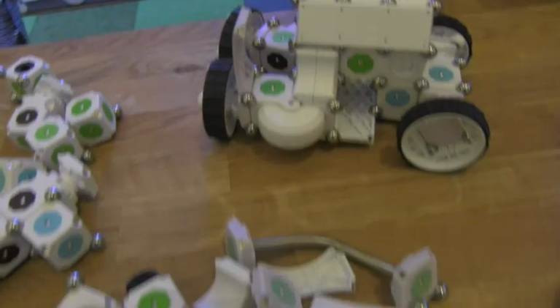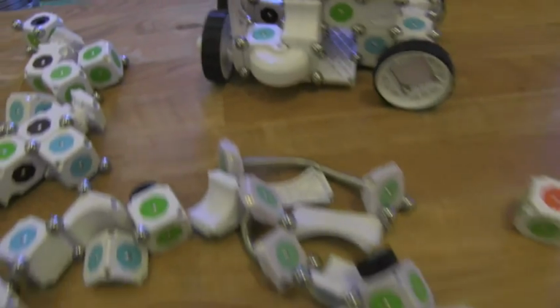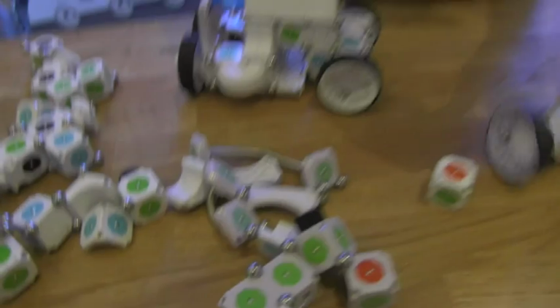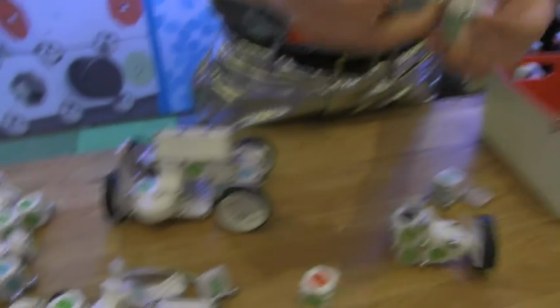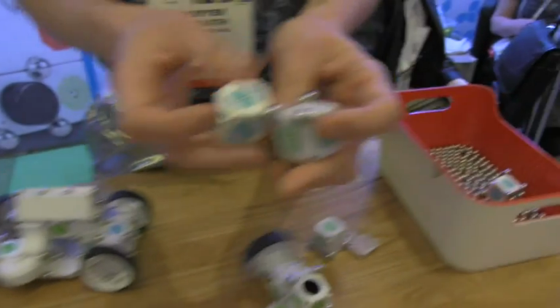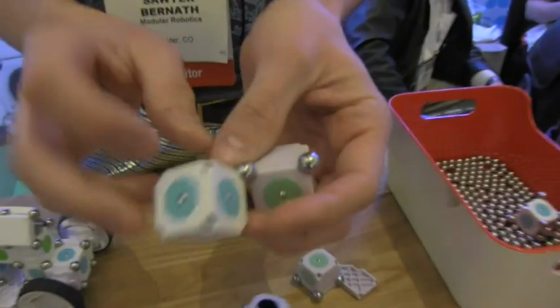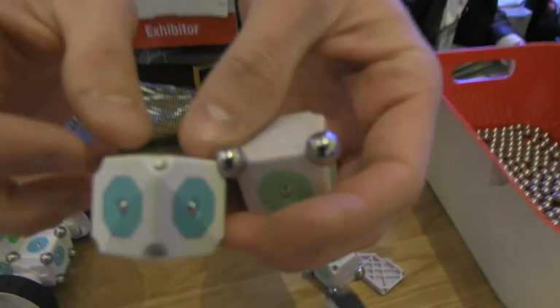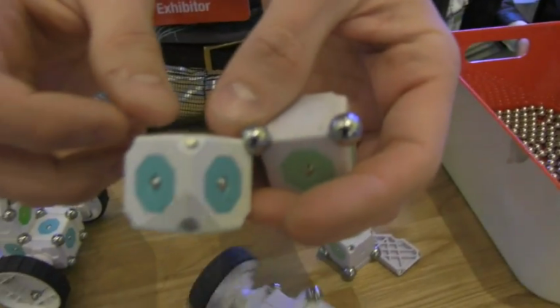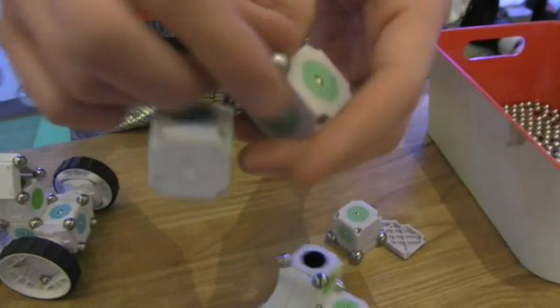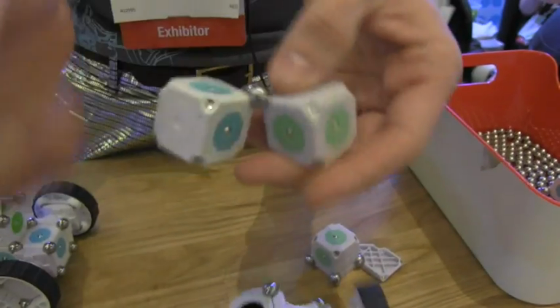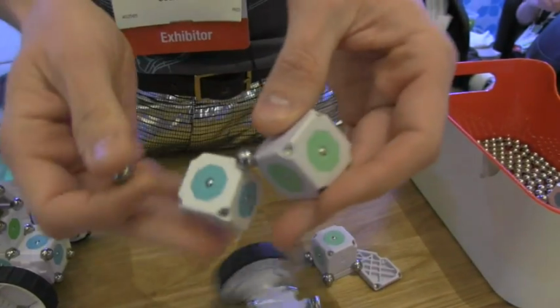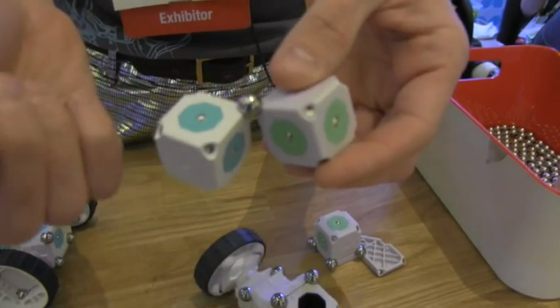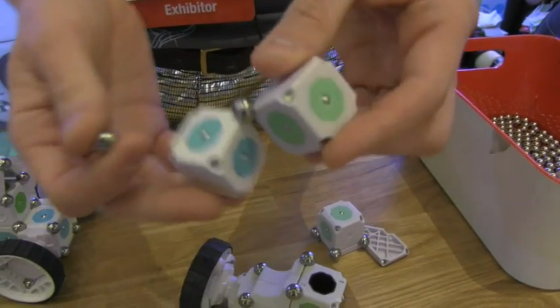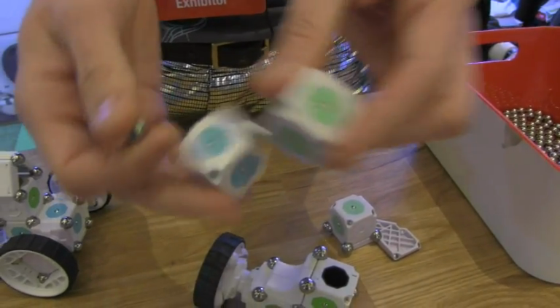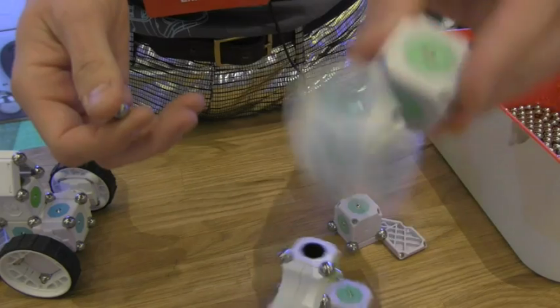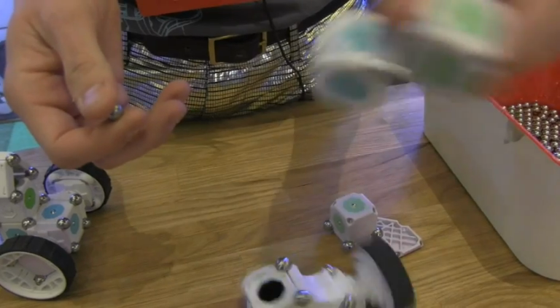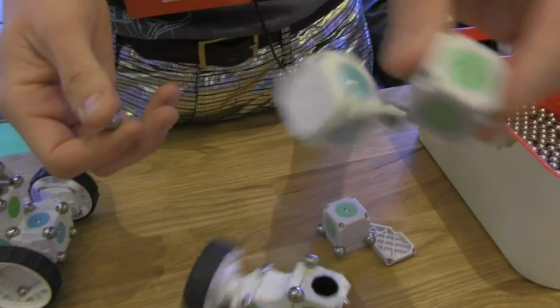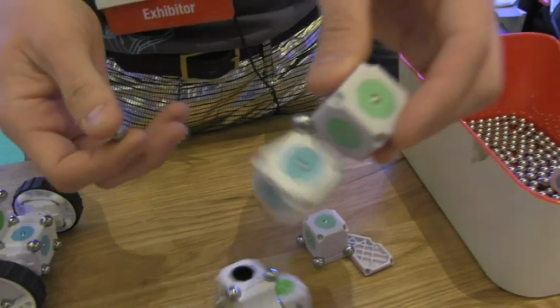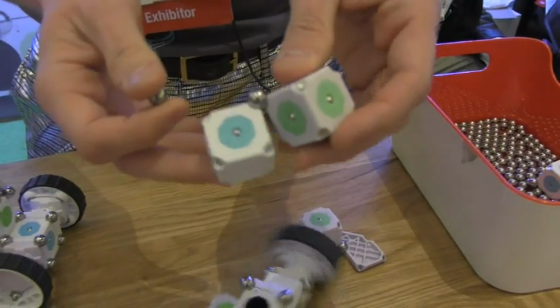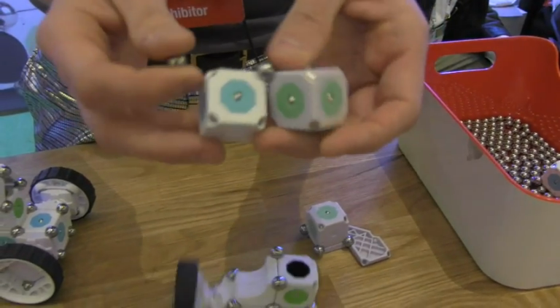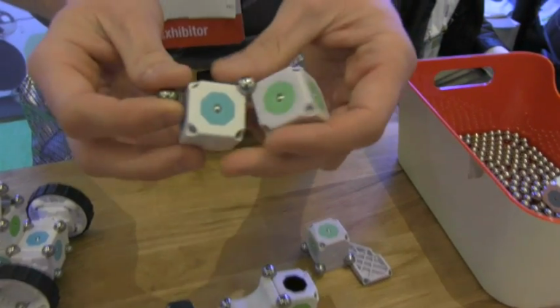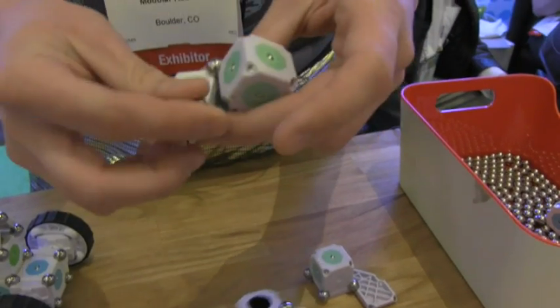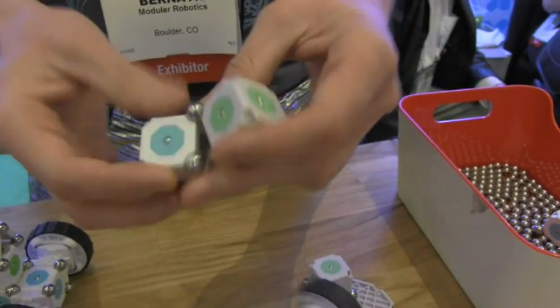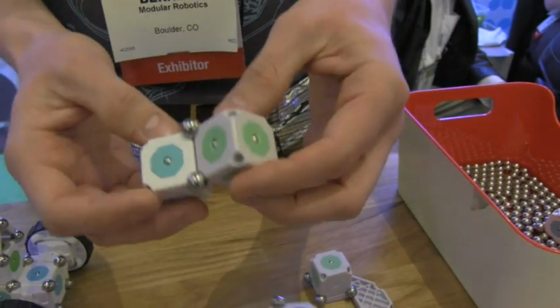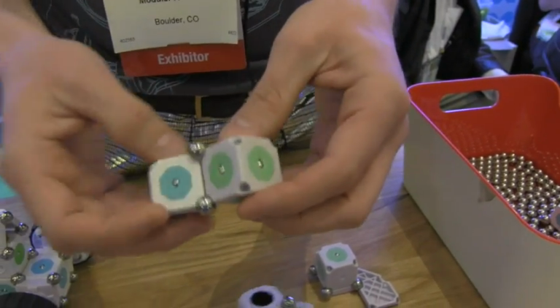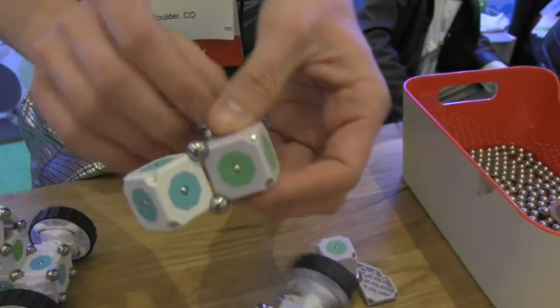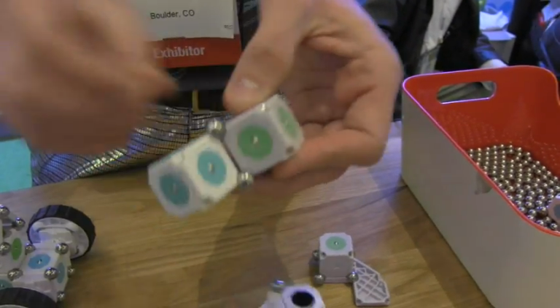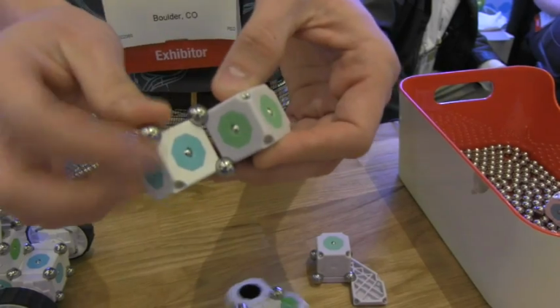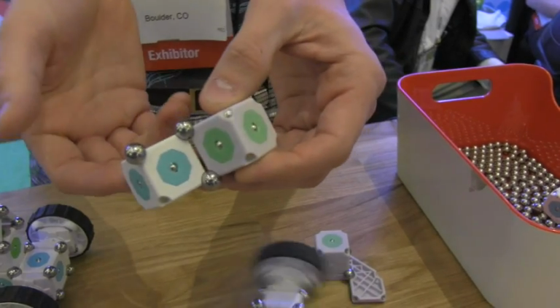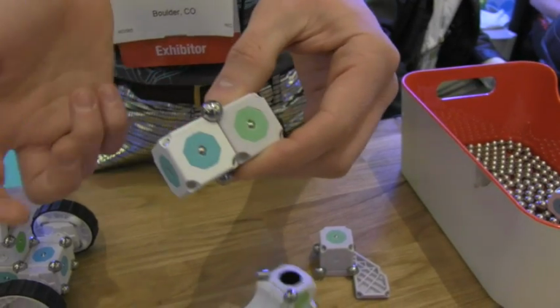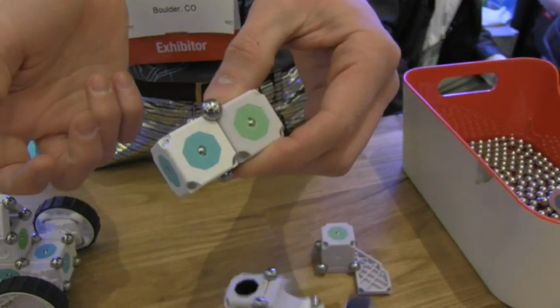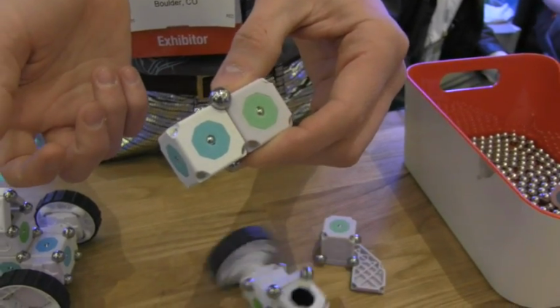The way it connects: there are overmolded magnets in the corner of each module, and then you have these steel spheres that connect. With one steel sphere you get a universal joint, two steel spheres you get more of a hinge, and with three or four spheres you get a solid connection.